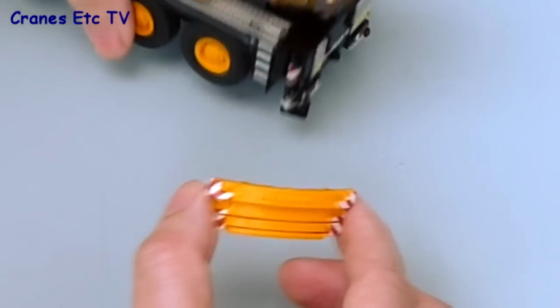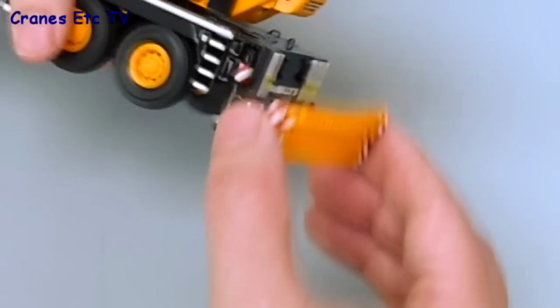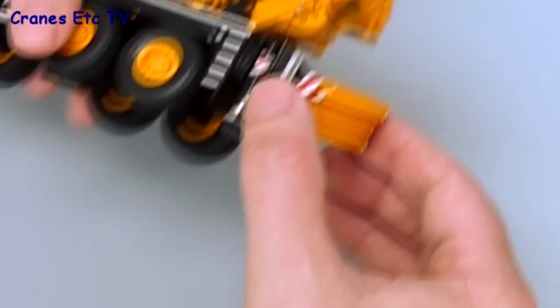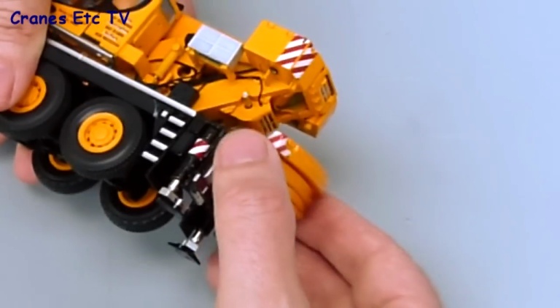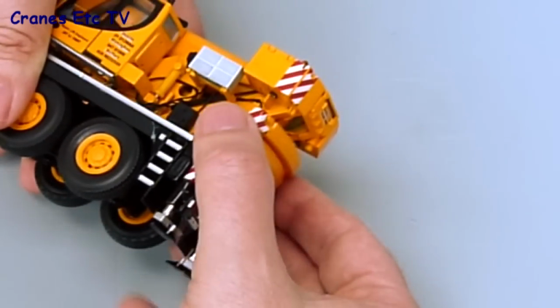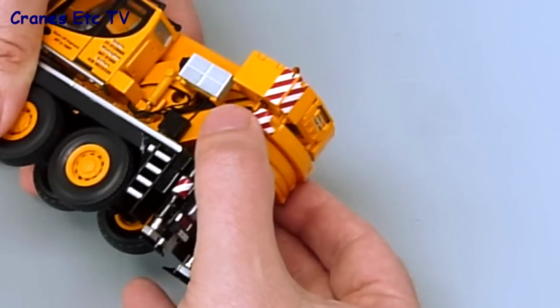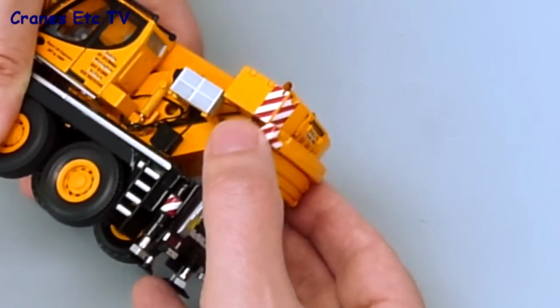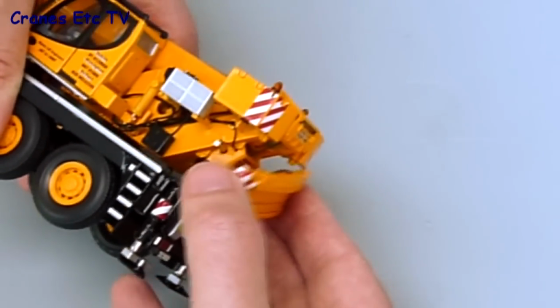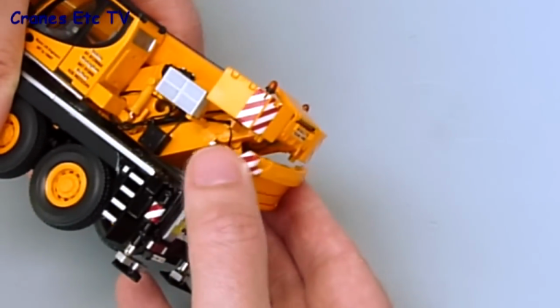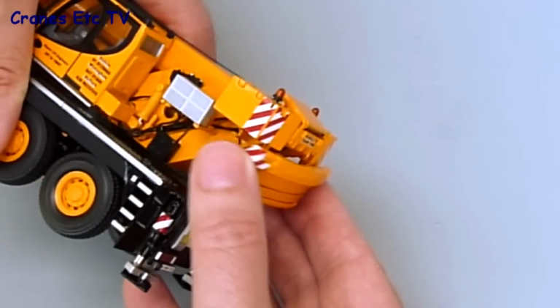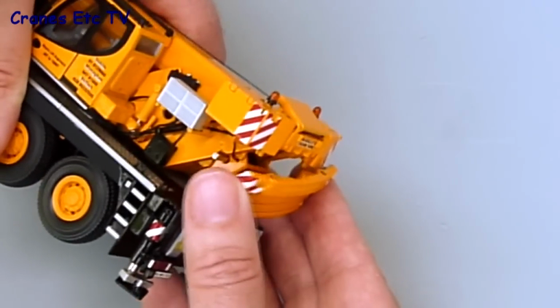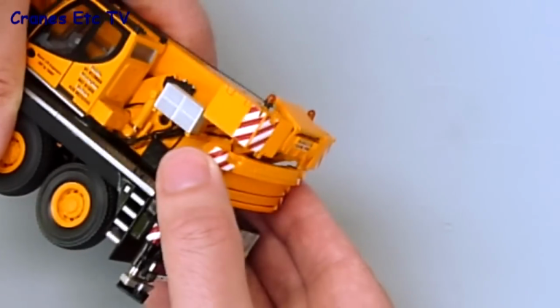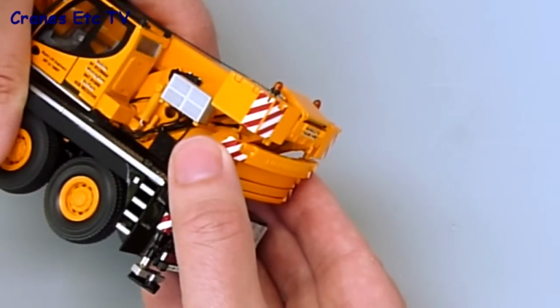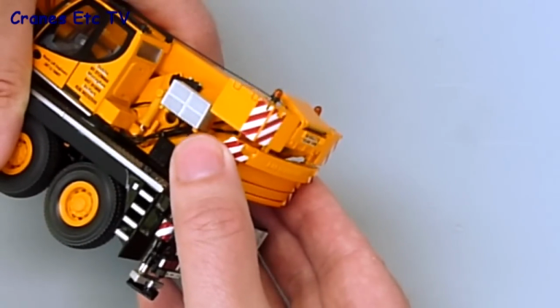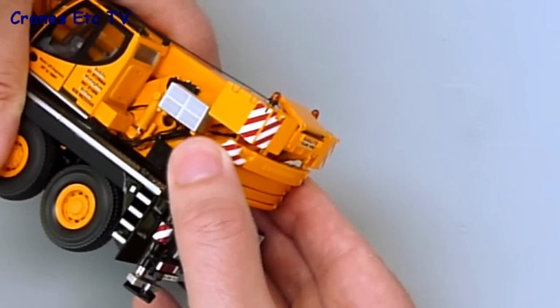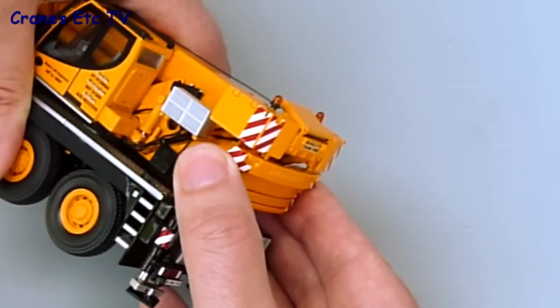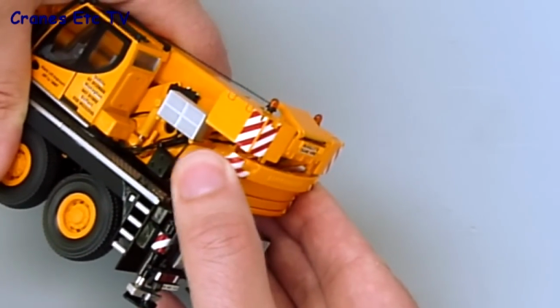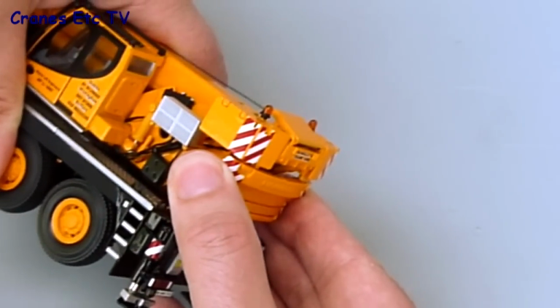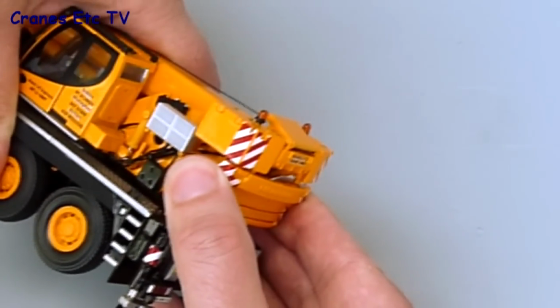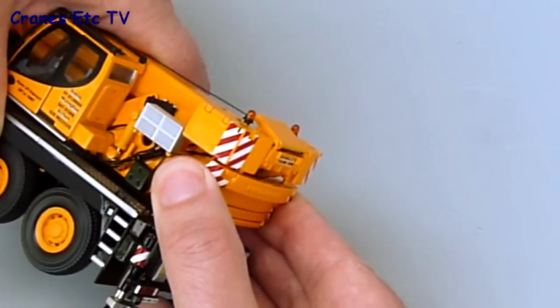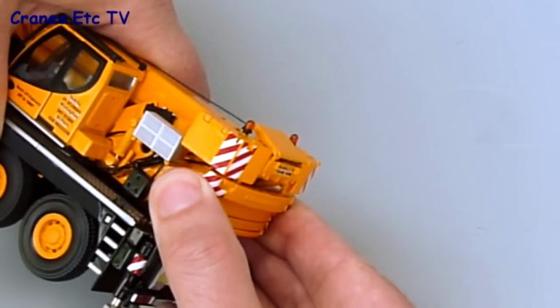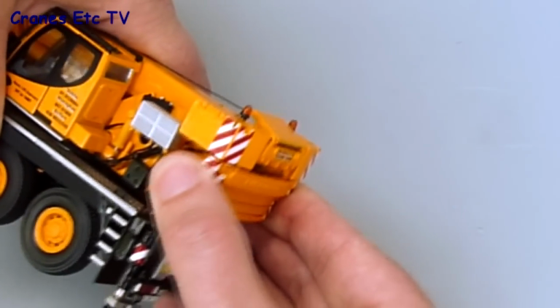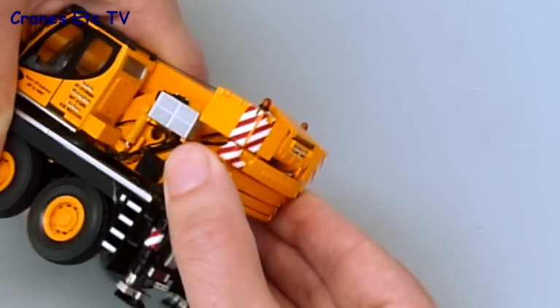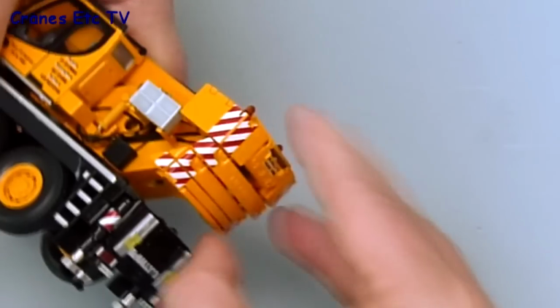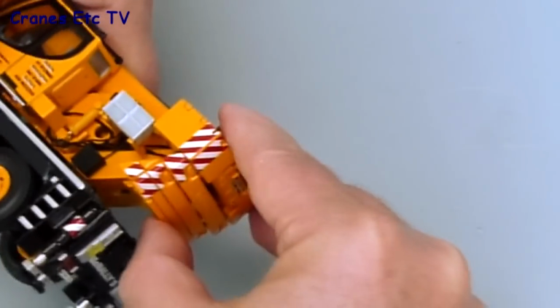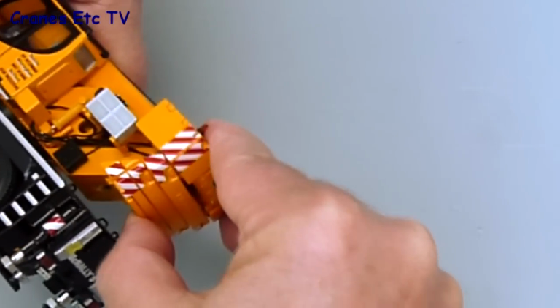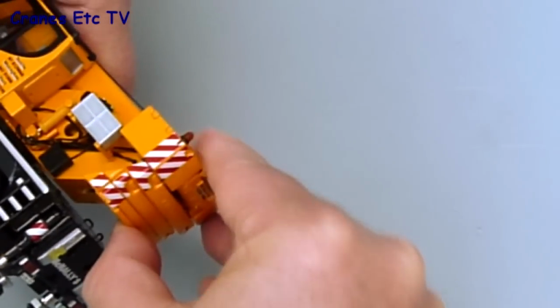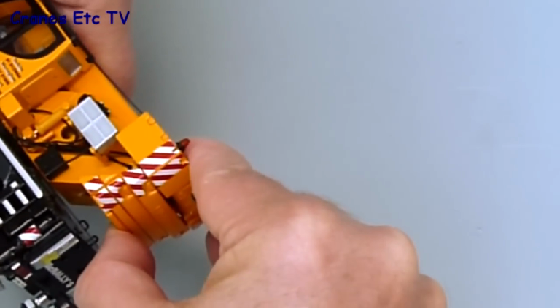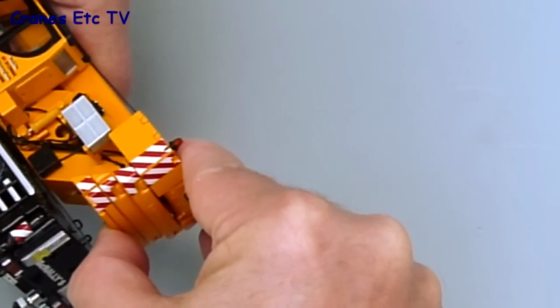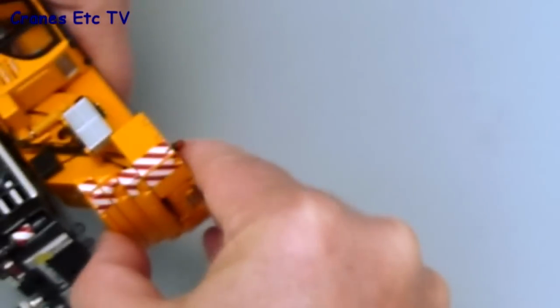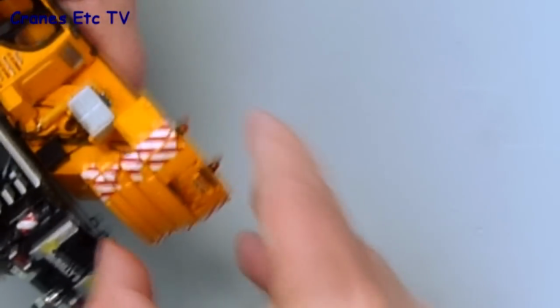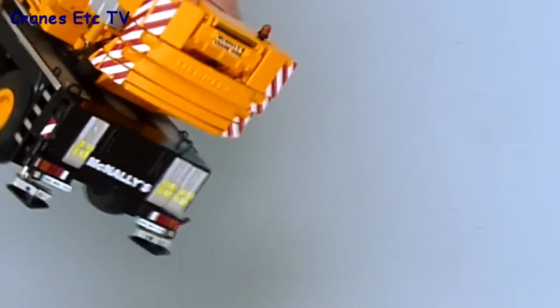With the completed piece, you can just pop it on the underside of the crane. It's just a push-fit and it clips into place. When that's done, you've got the counterweight loaded as if it was in an operational configuration with the crane working.